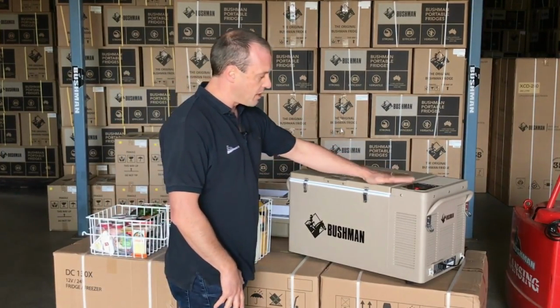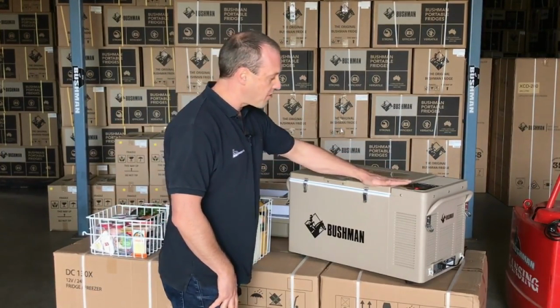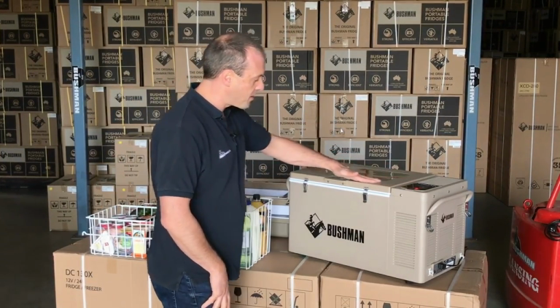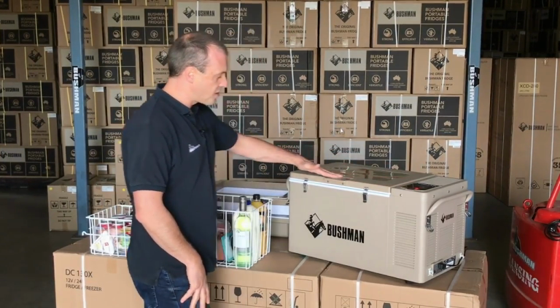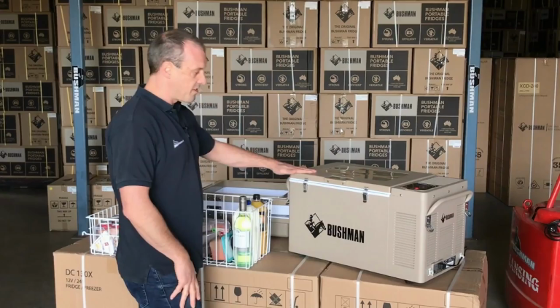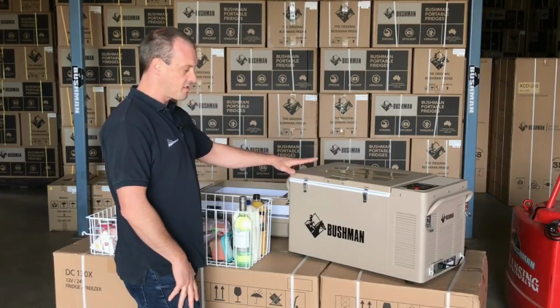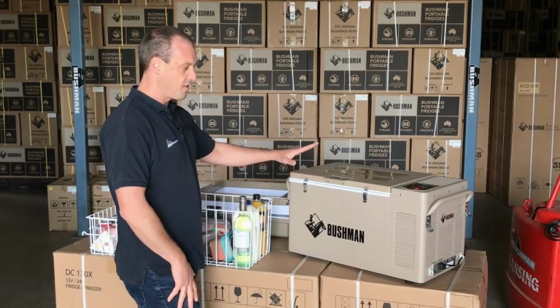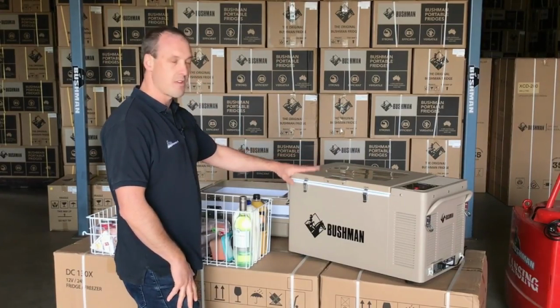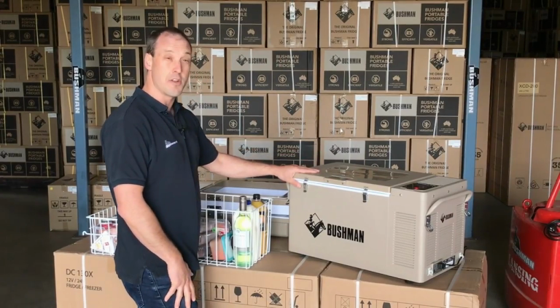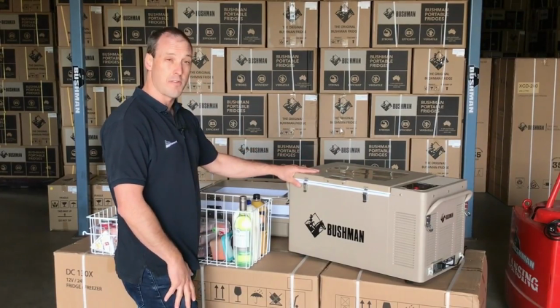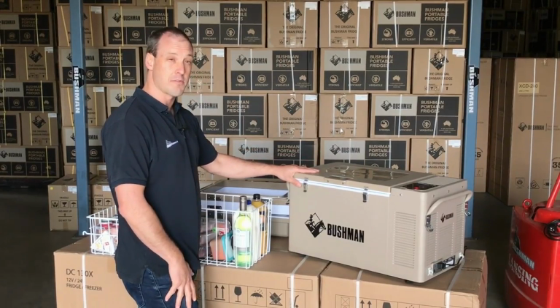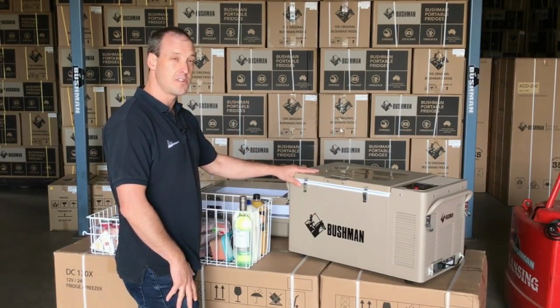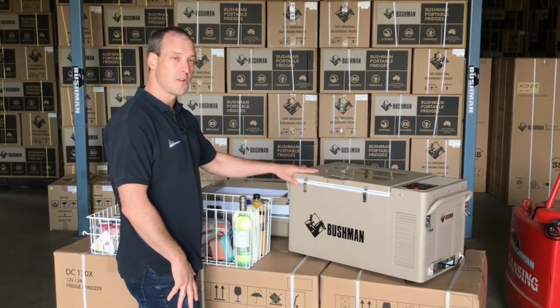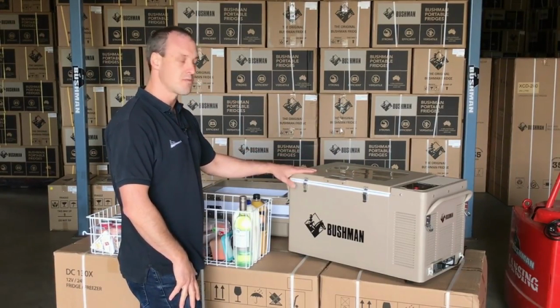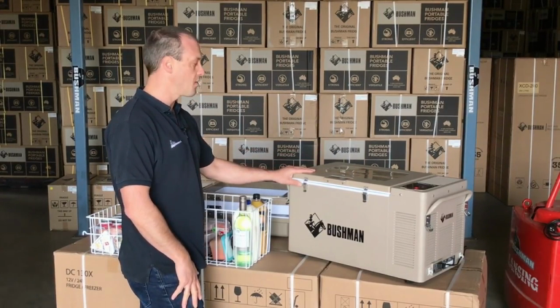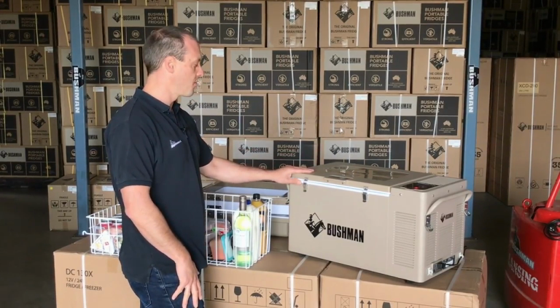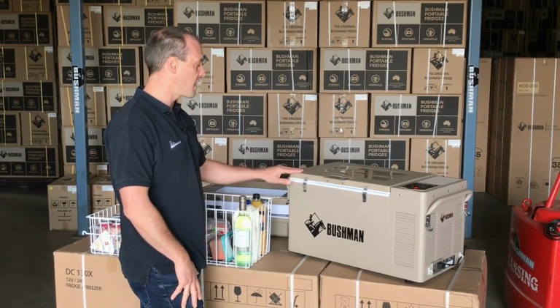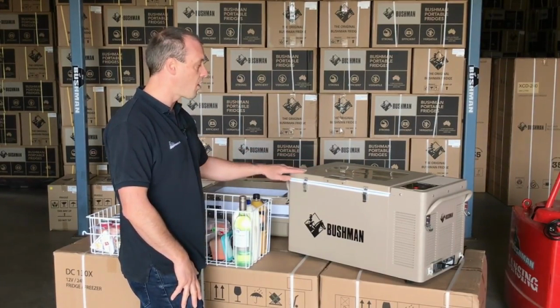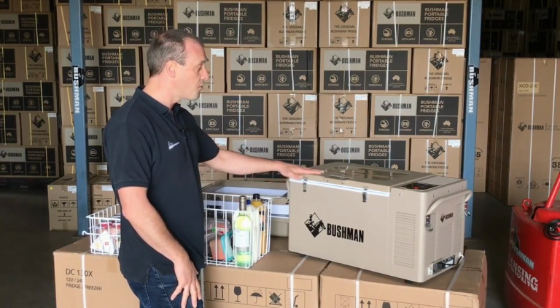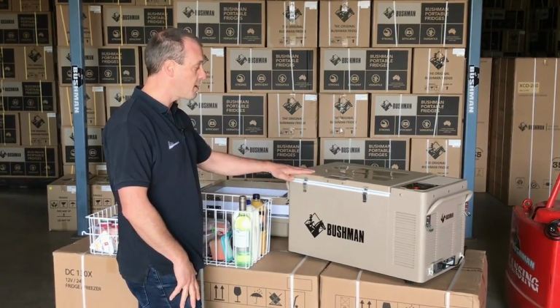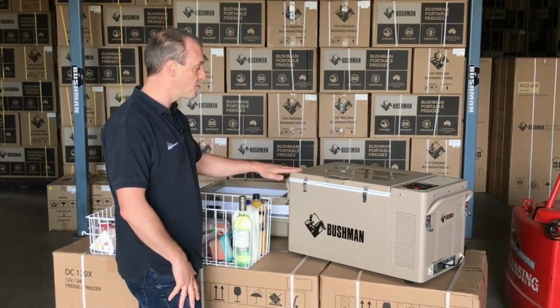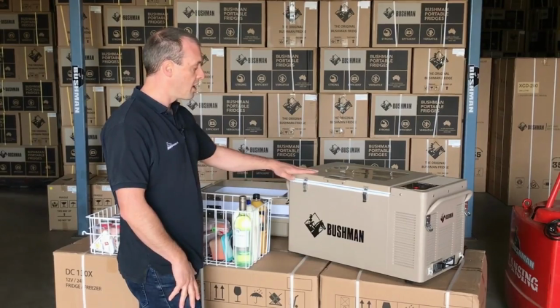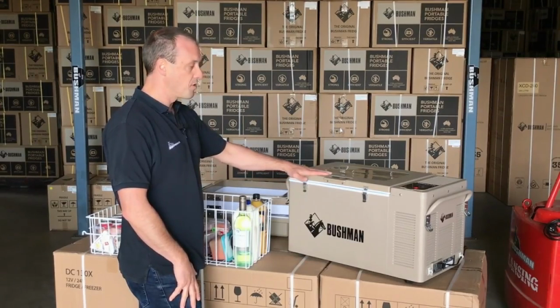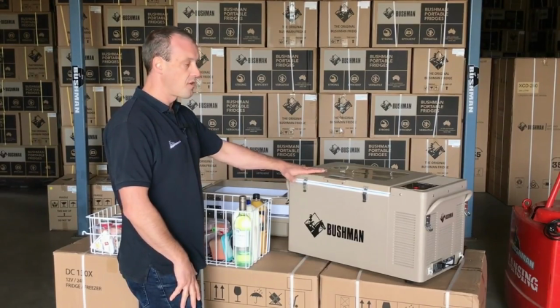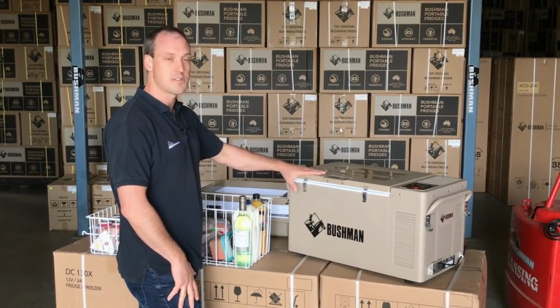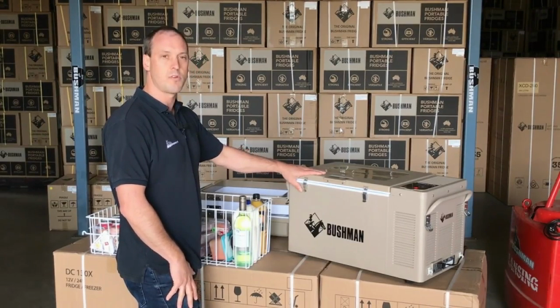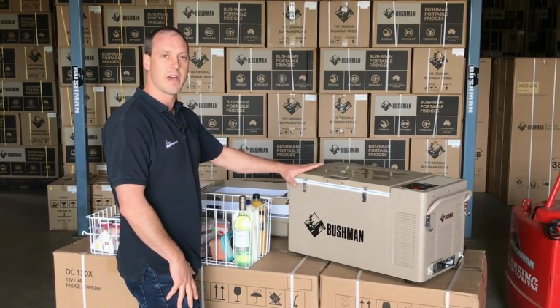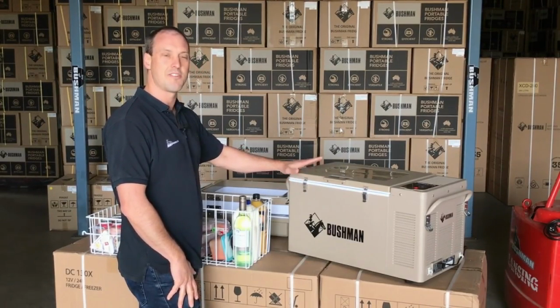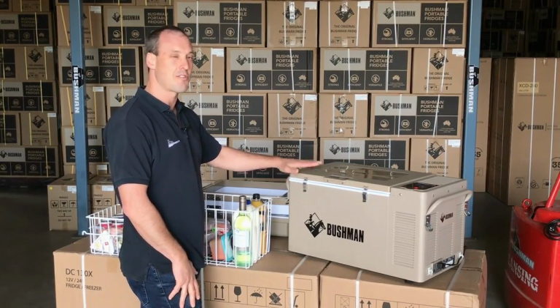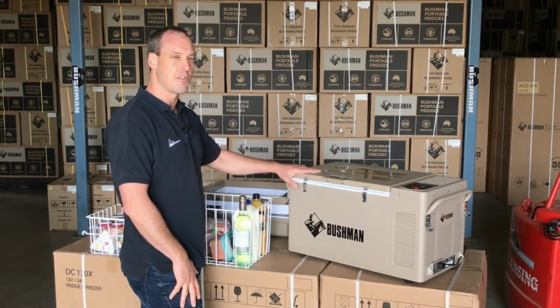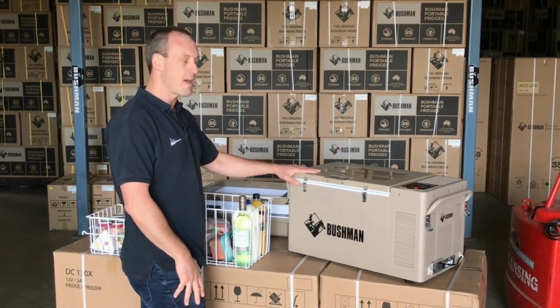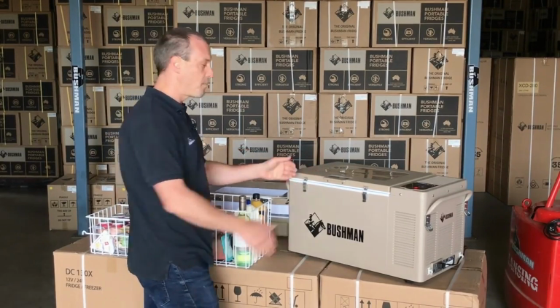In base configuration like this, this is a 35 litre fridge which is really good as a daily go-to fridge because it's nice and small and it doesn't use a lot of power.